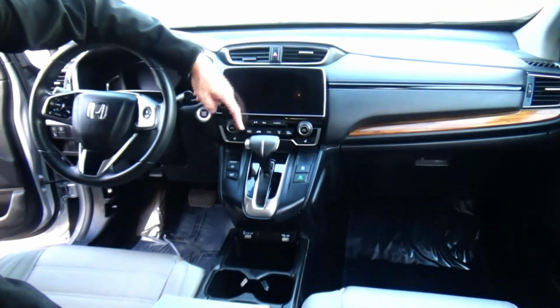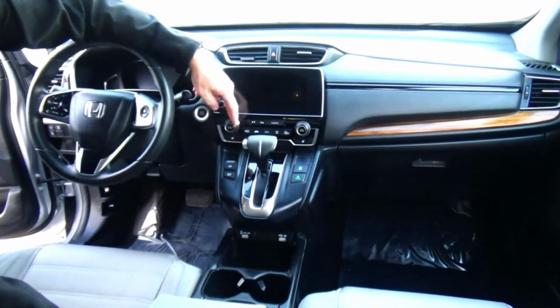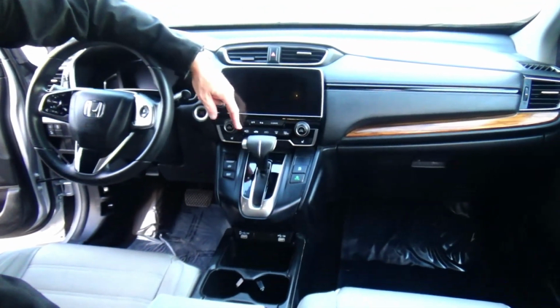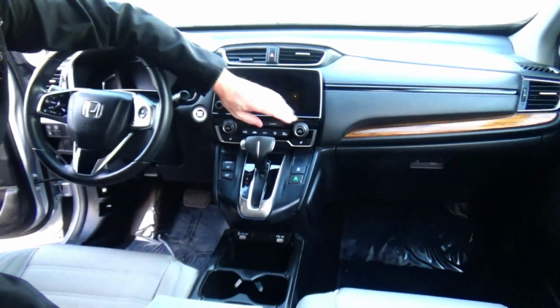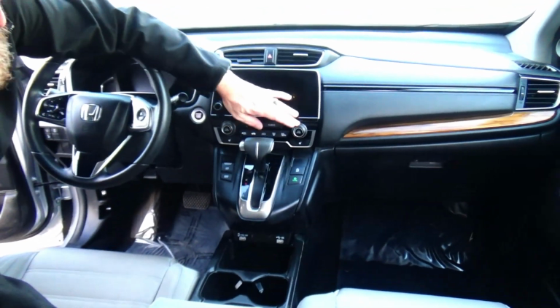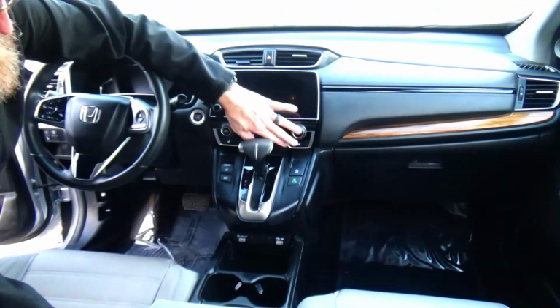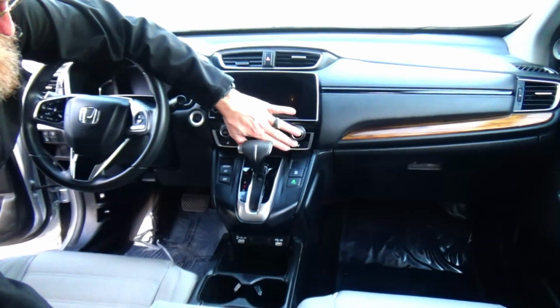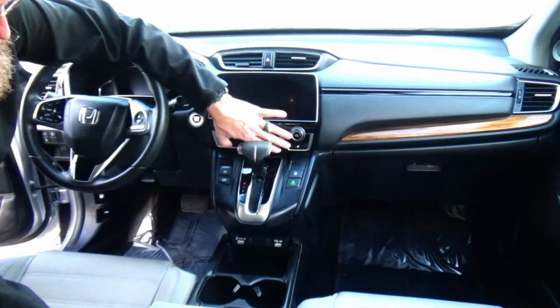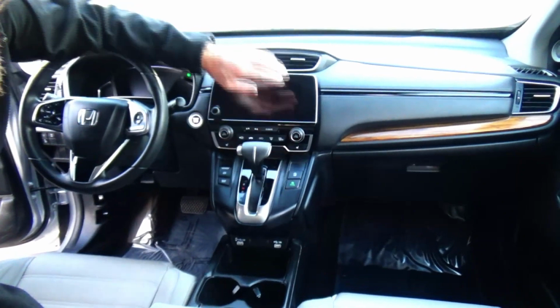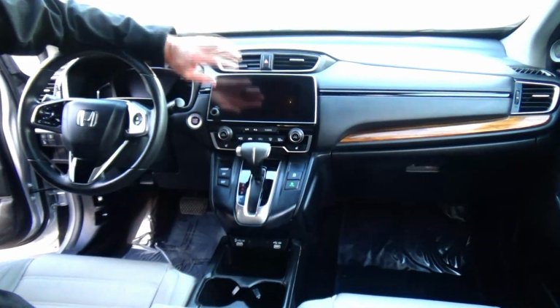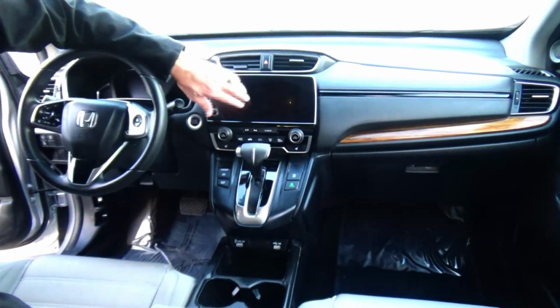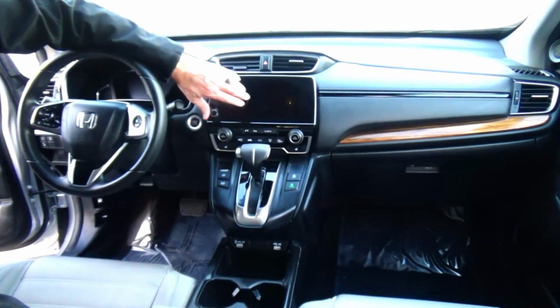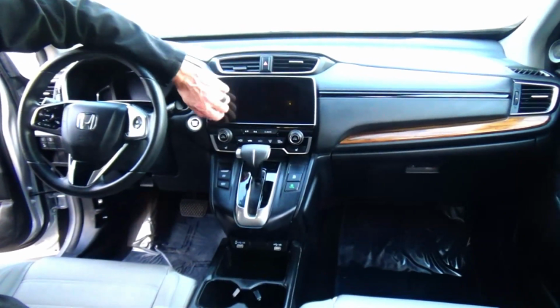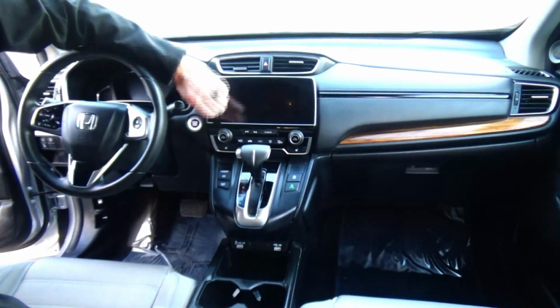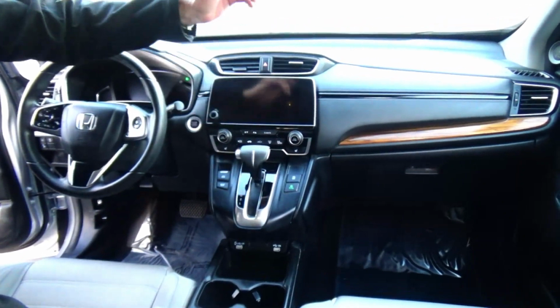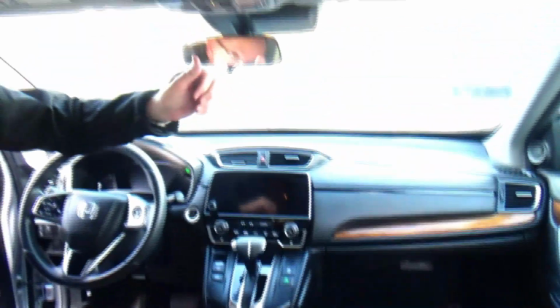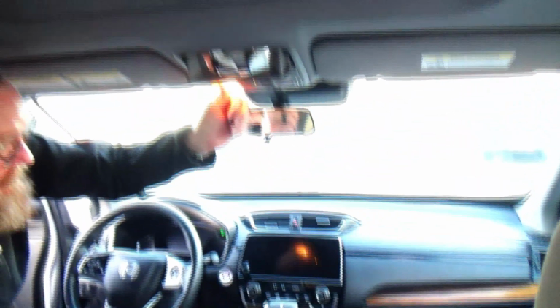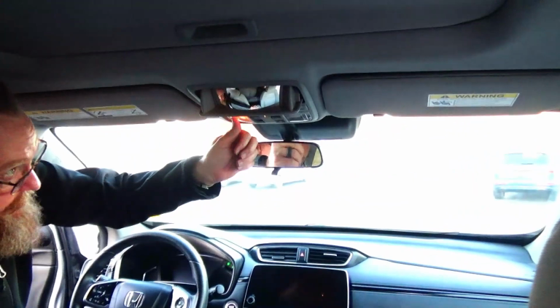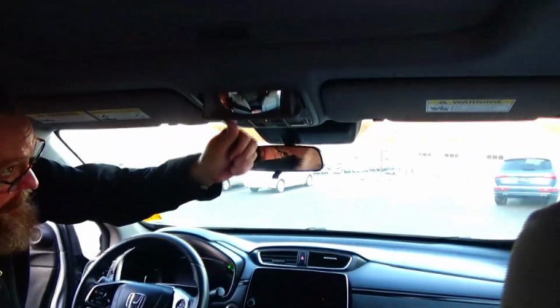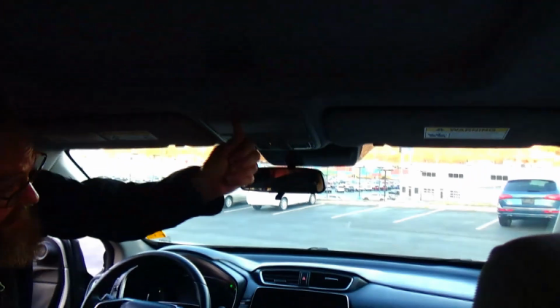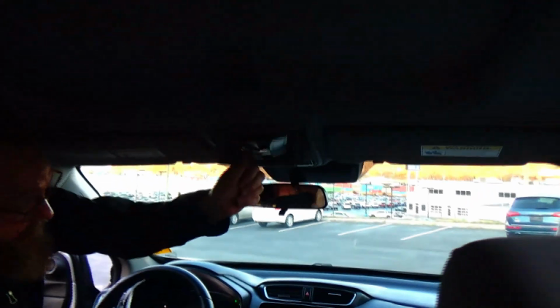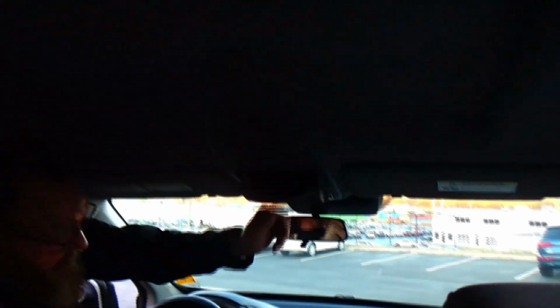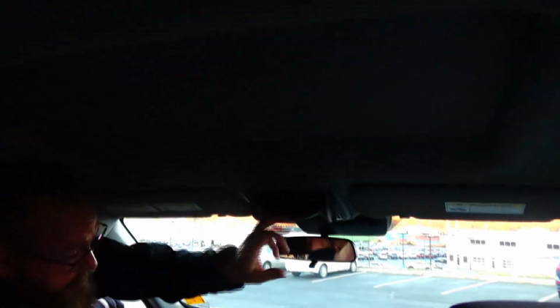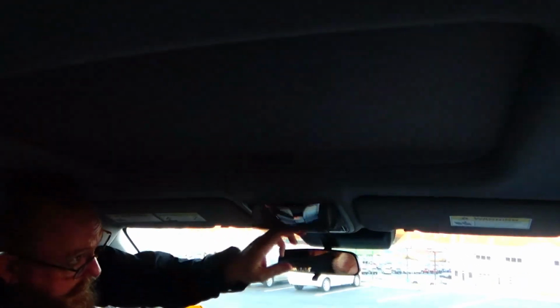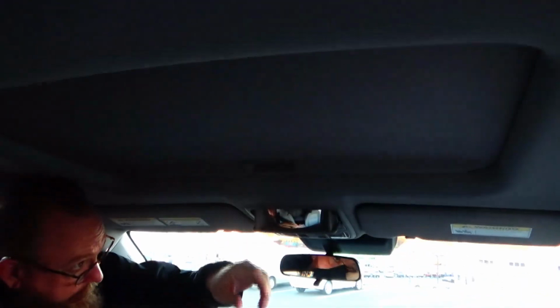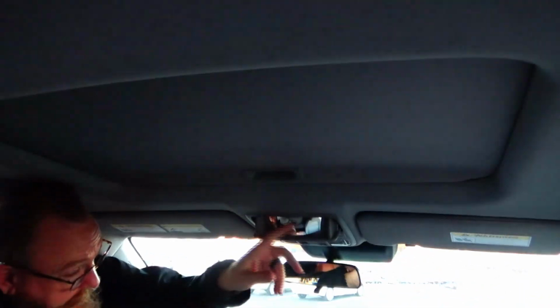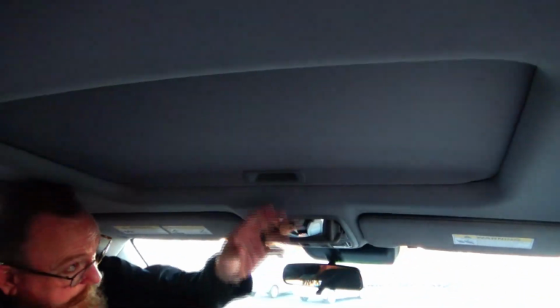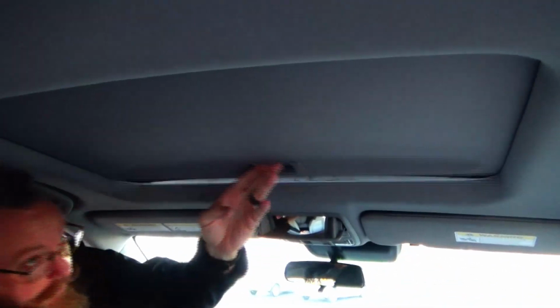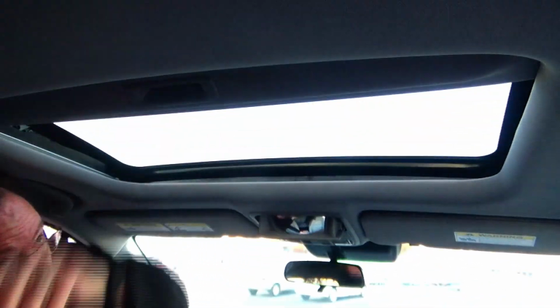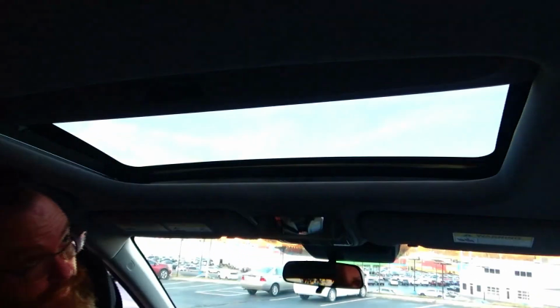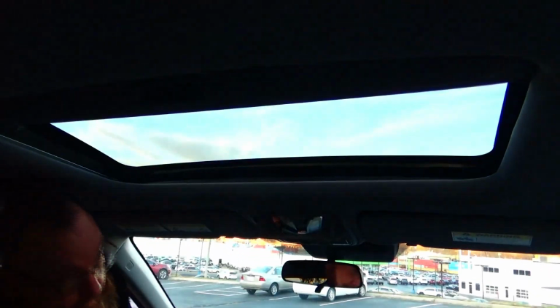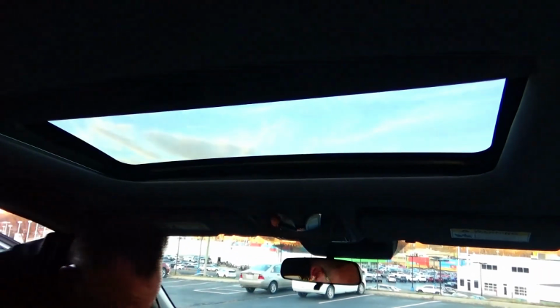Independent heating and air condition control for driver and passenger, also driver and passenger heated seats, touch screen radio with knob, day night mirror, map lights, sunglass holder and power moonroof.